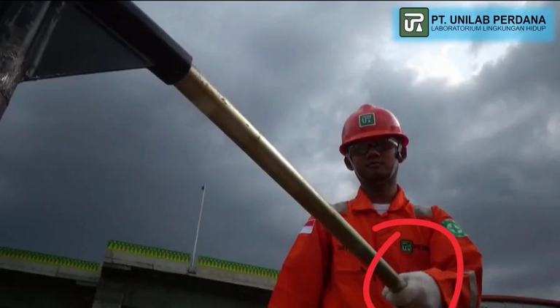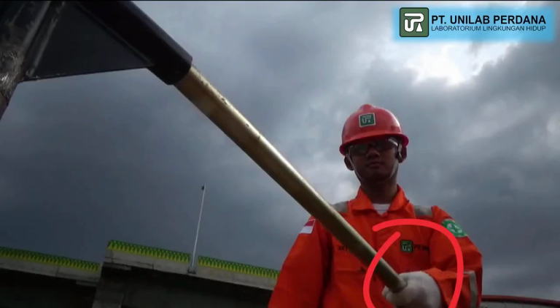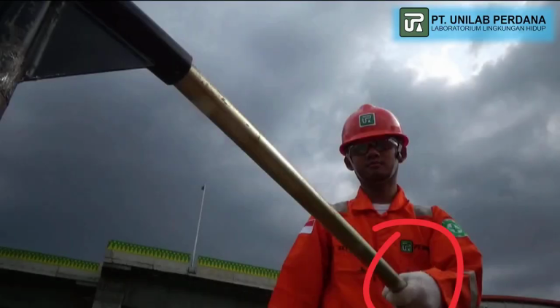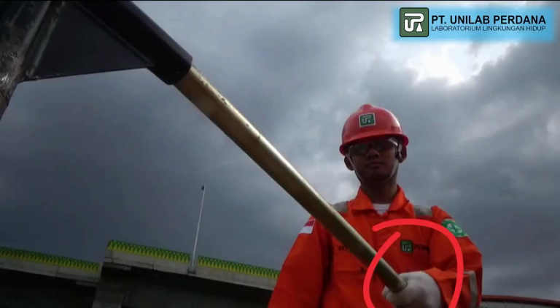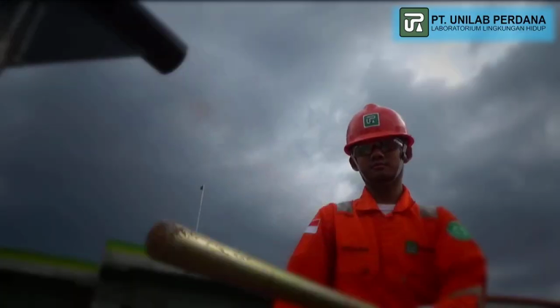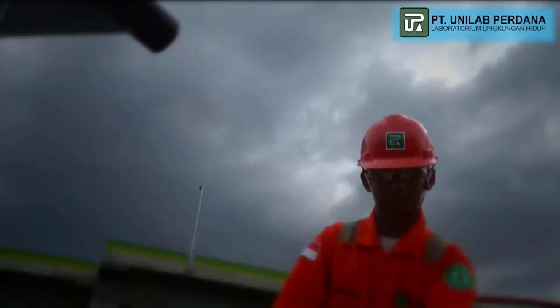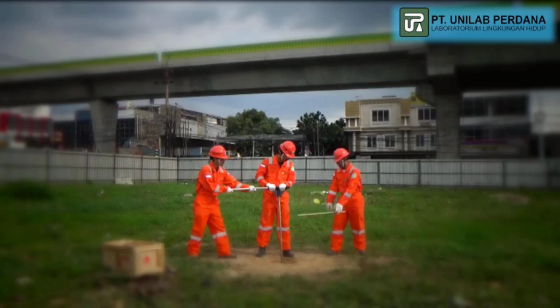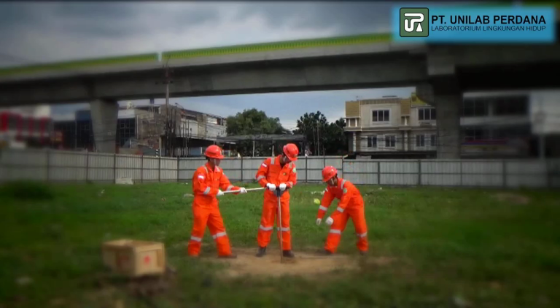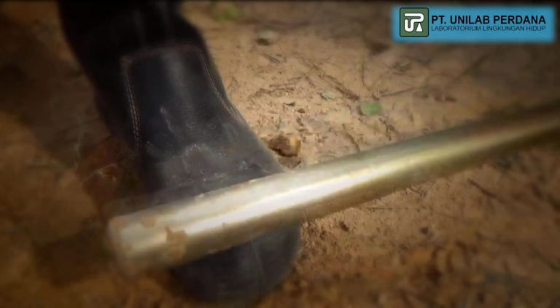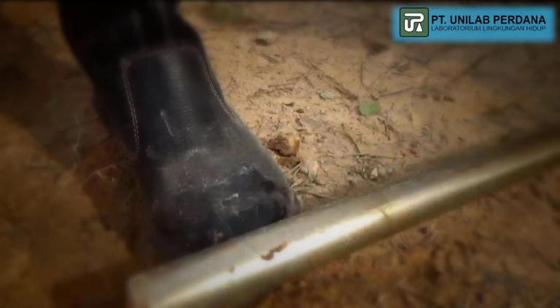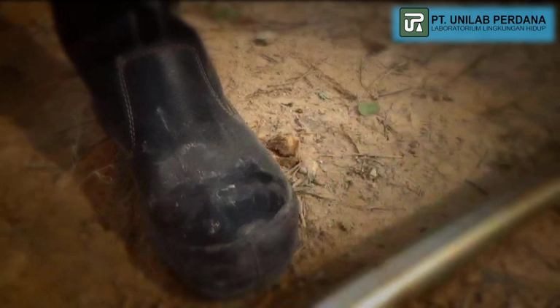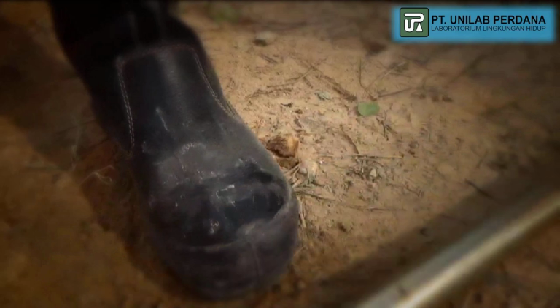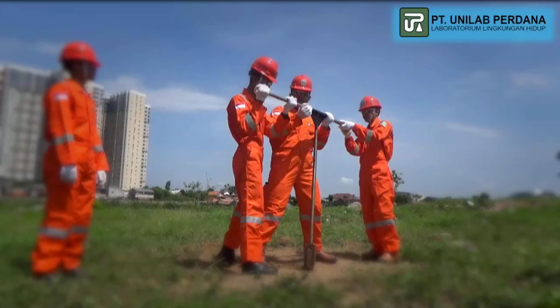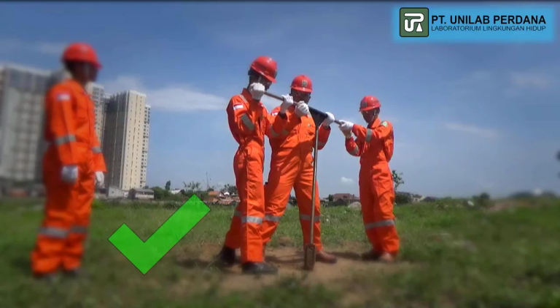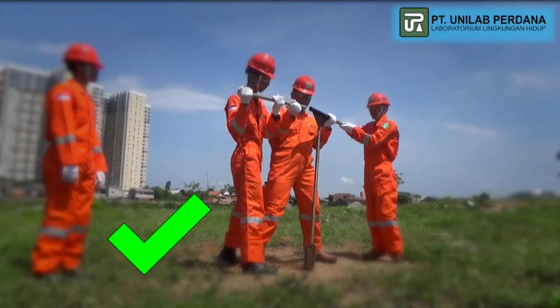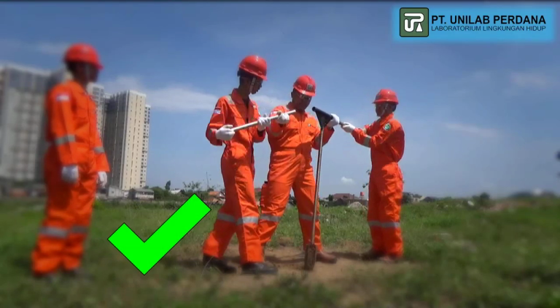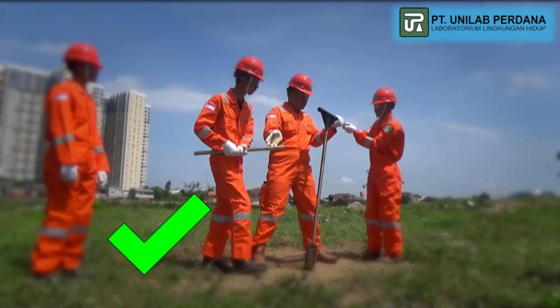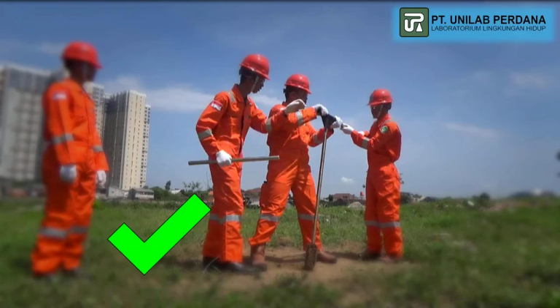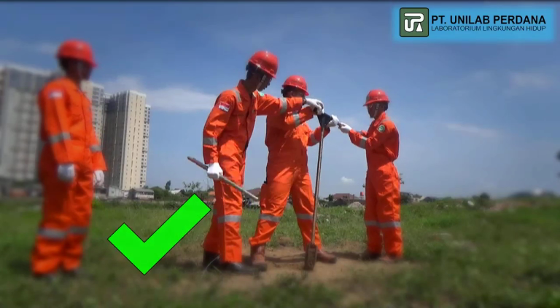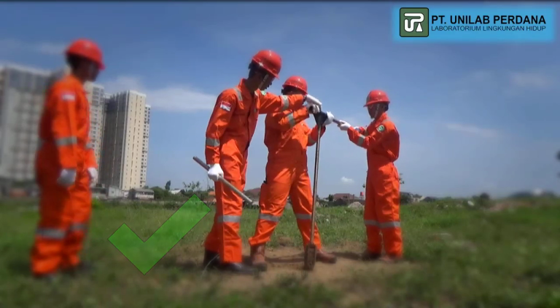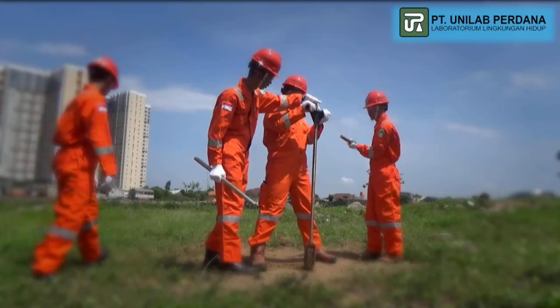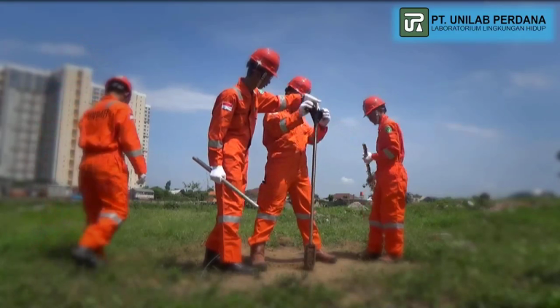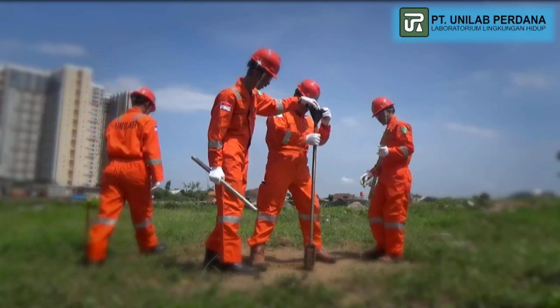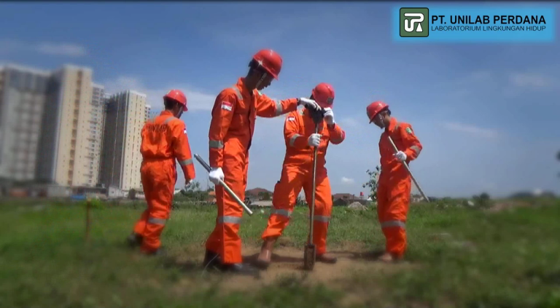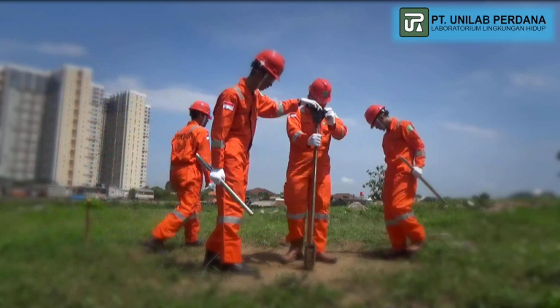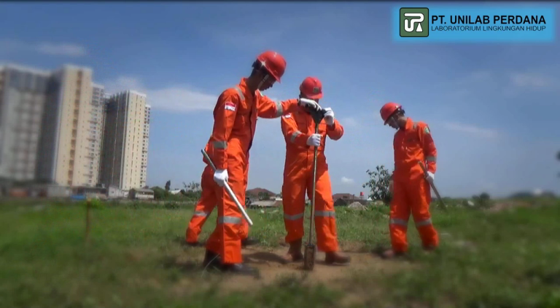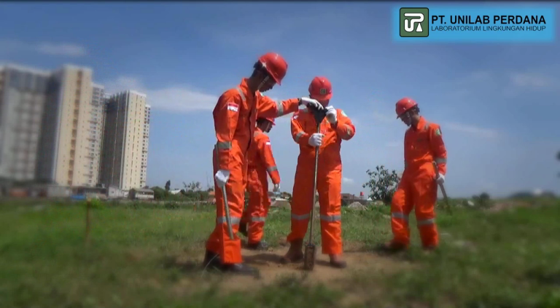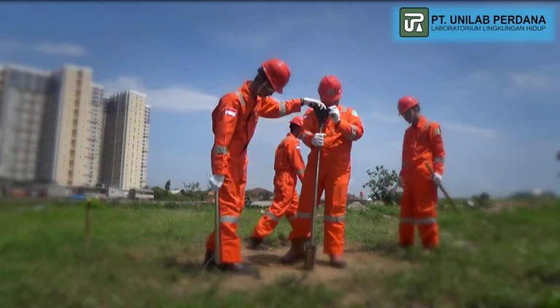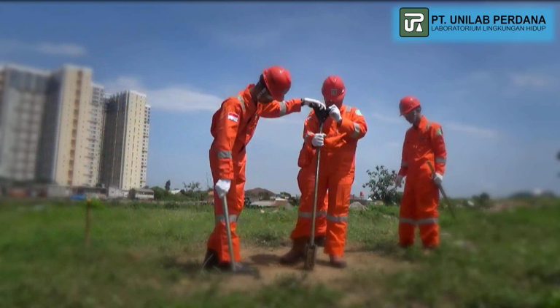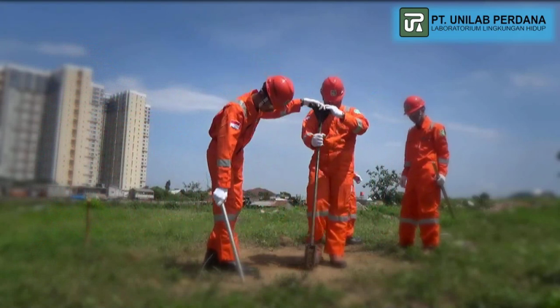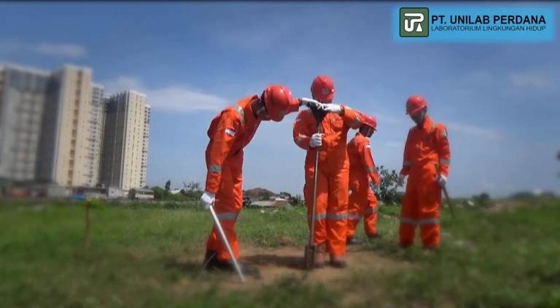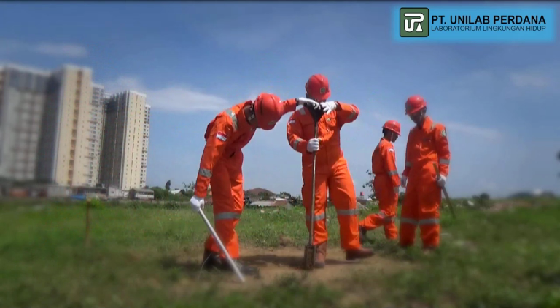The Fall of Drill Equipment: Always use a helmet and safety shoes to protect the head or foot from falling drill equipment.